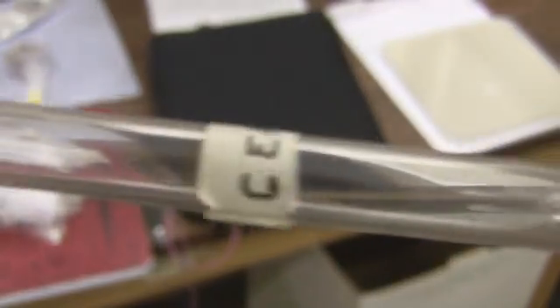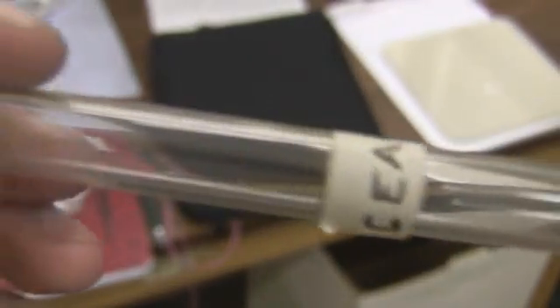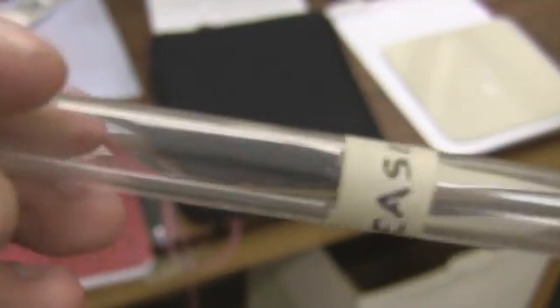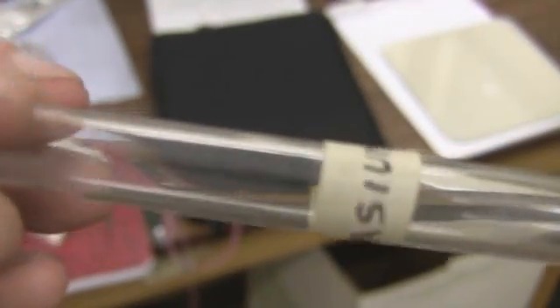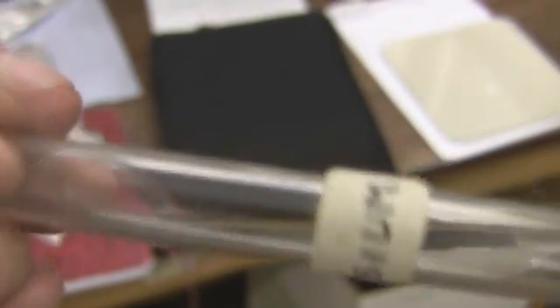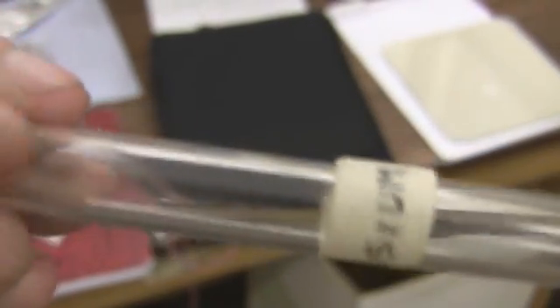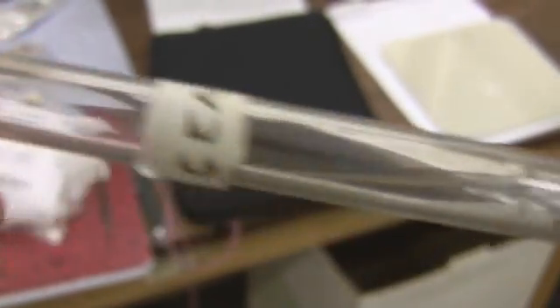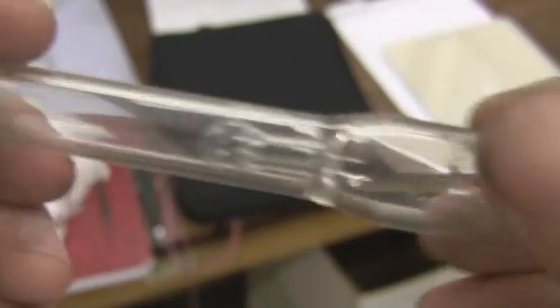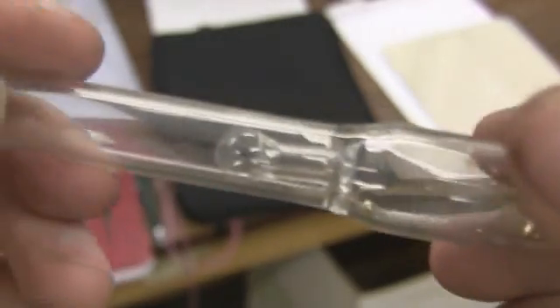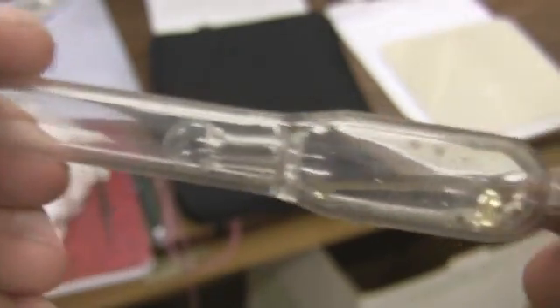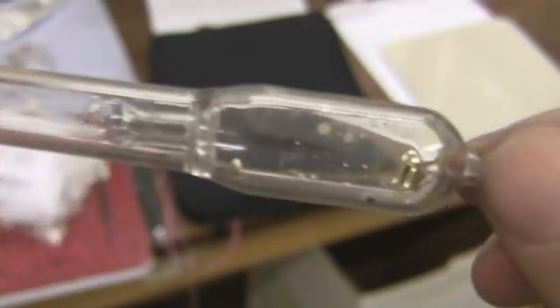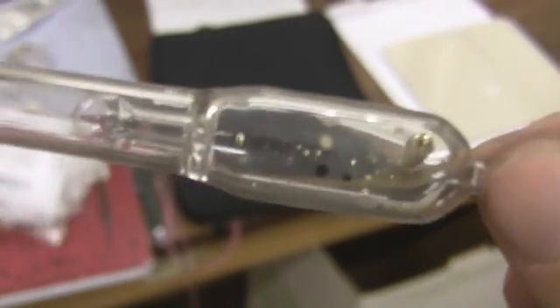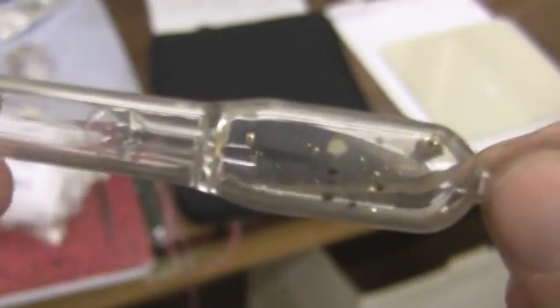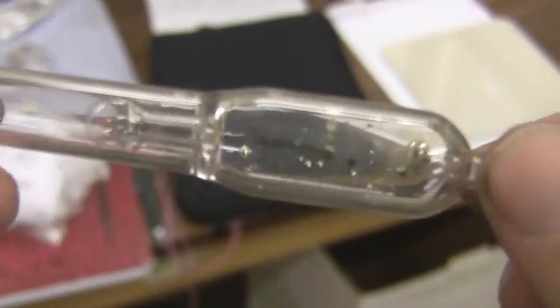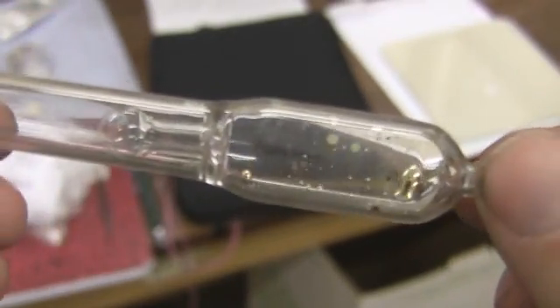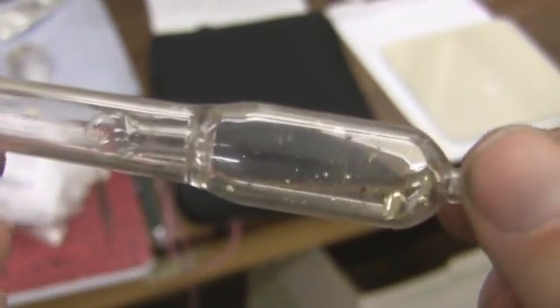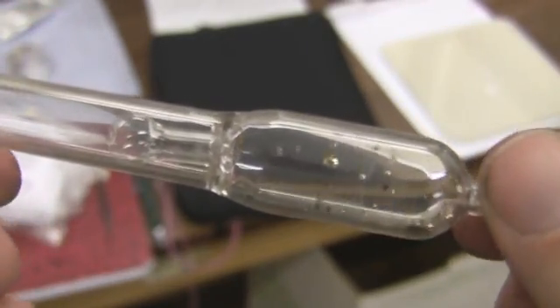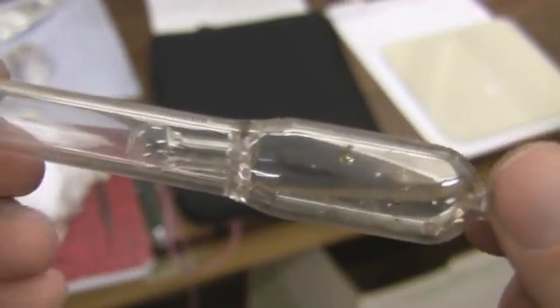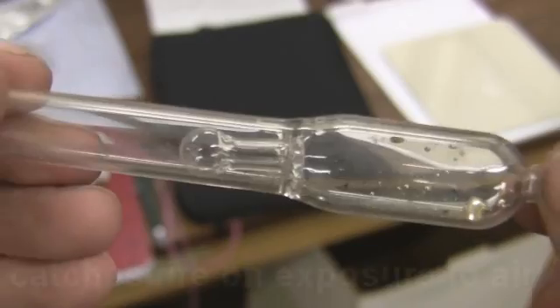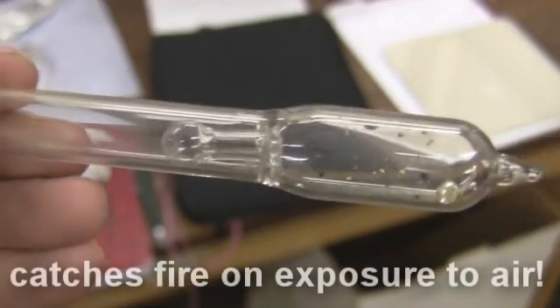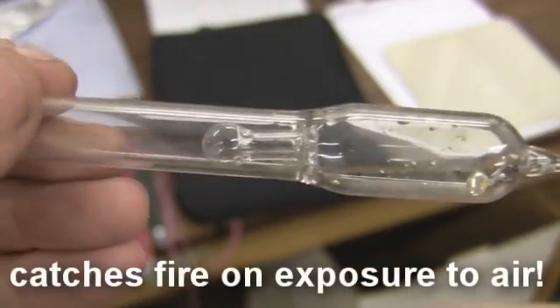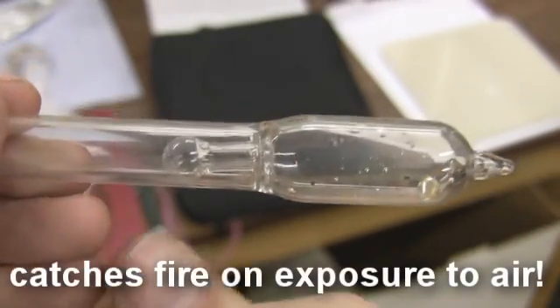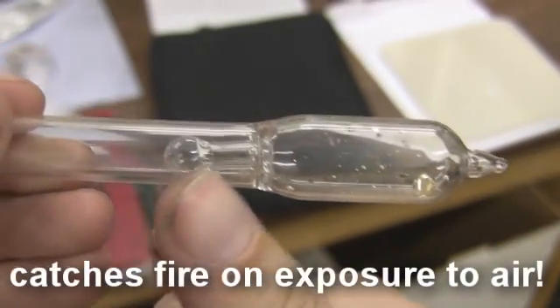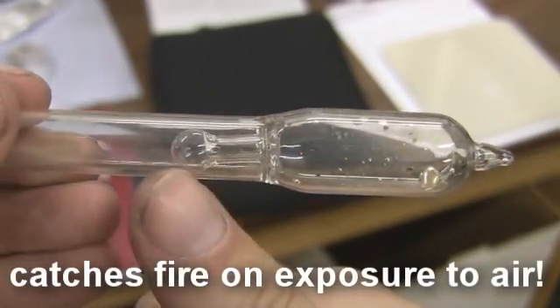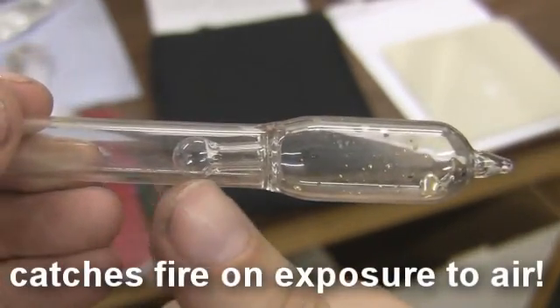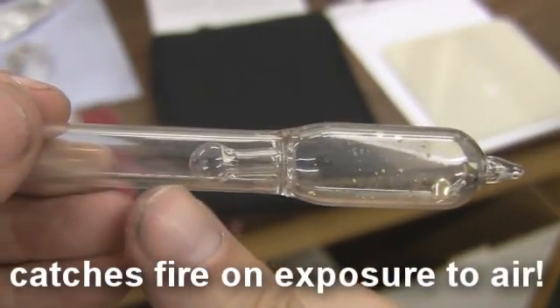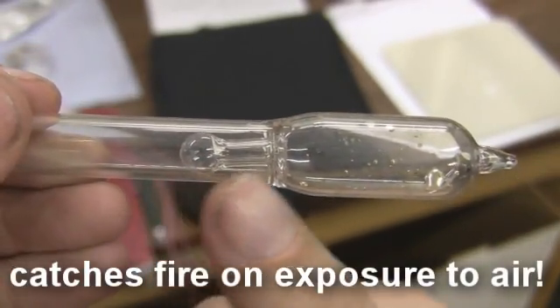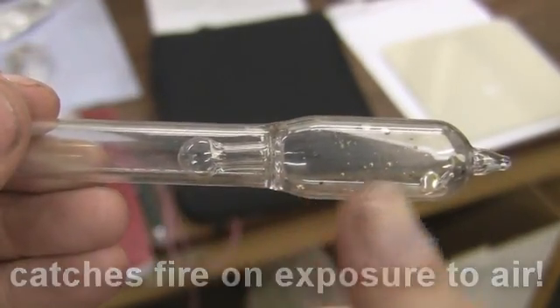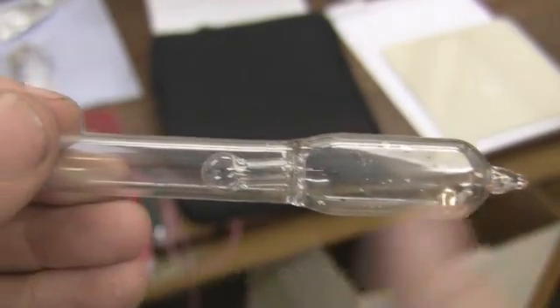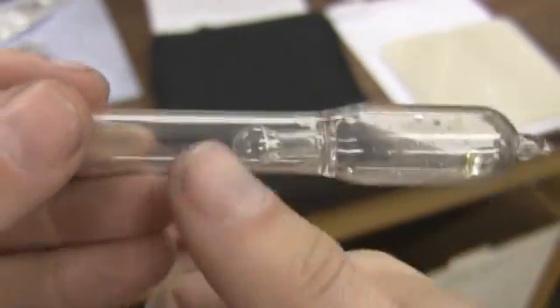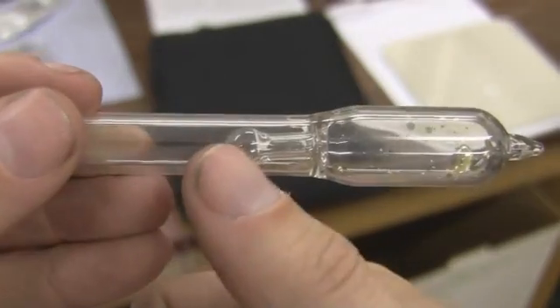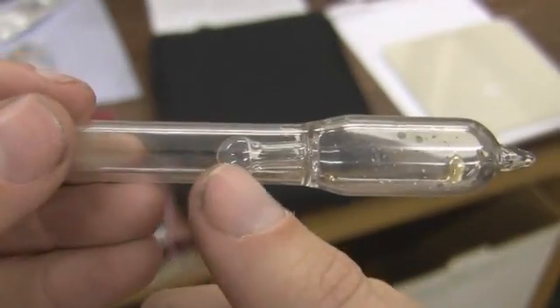This is cesium, which is basically the most reactive of the metals. This wouldn't survive very long at all in an oxygen atmosphere, which is why it's actually sealed in a glass. This is under complete vacuum in here, and this thing's called a brake seal.